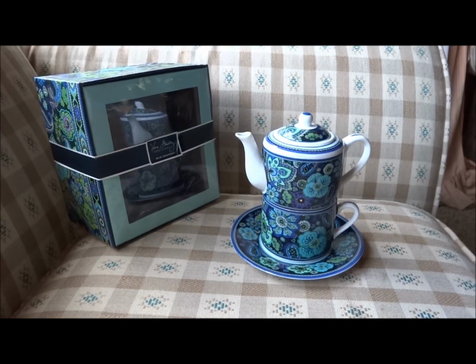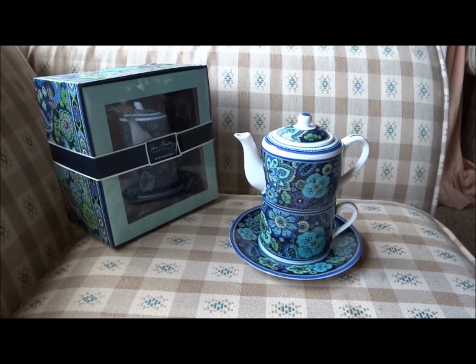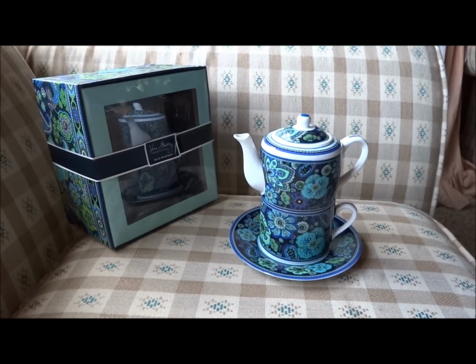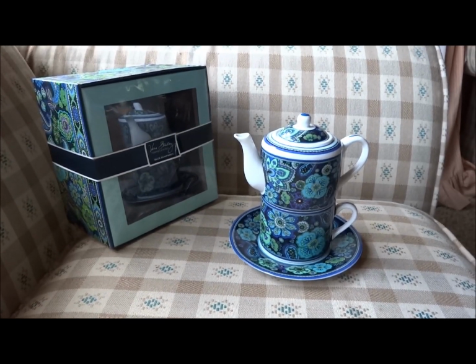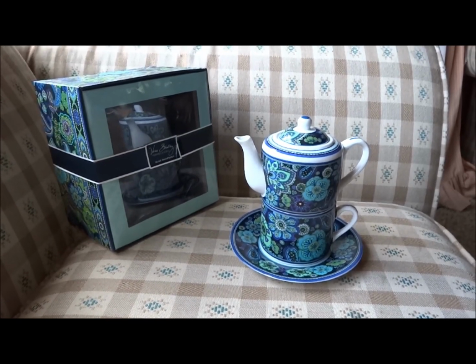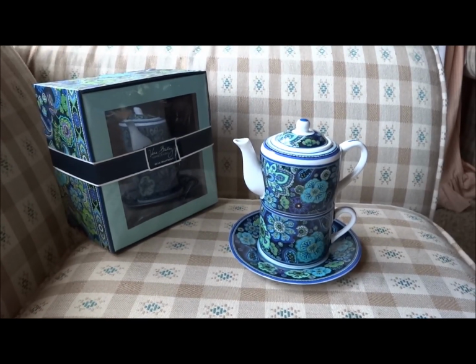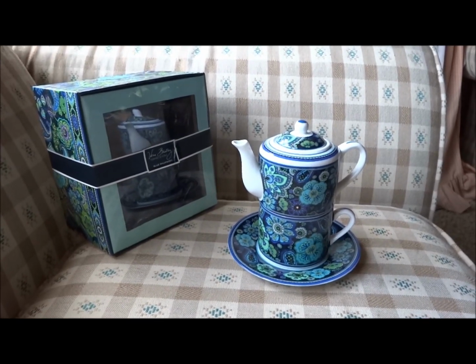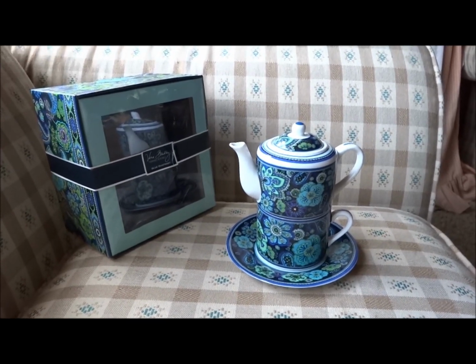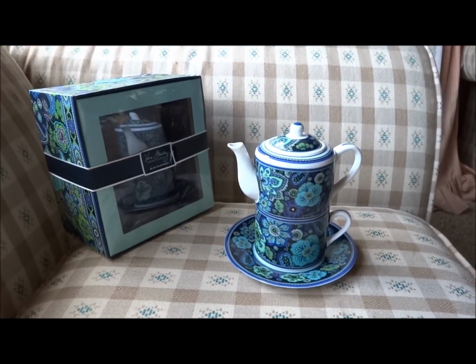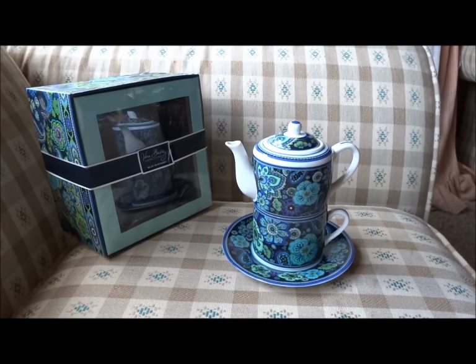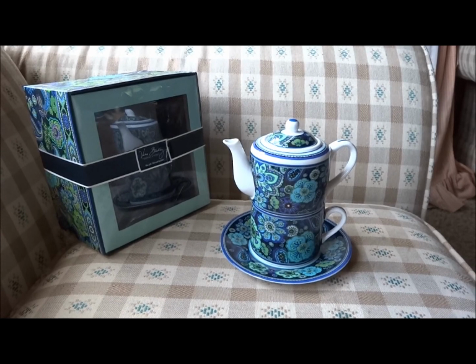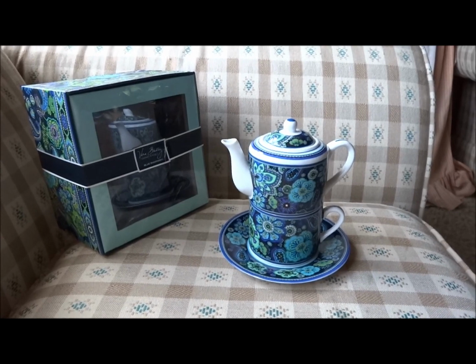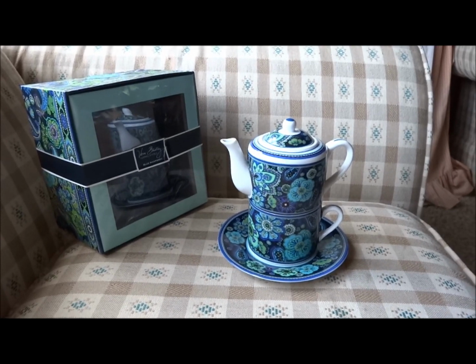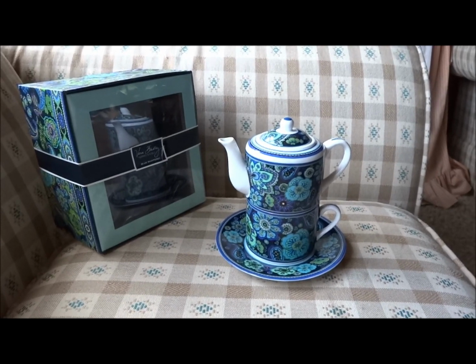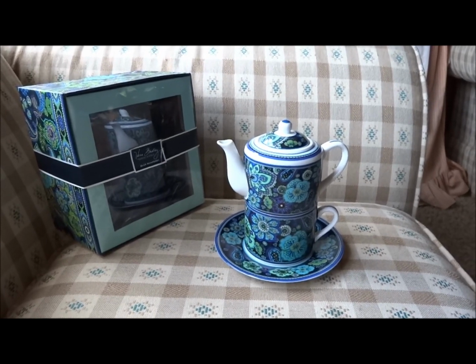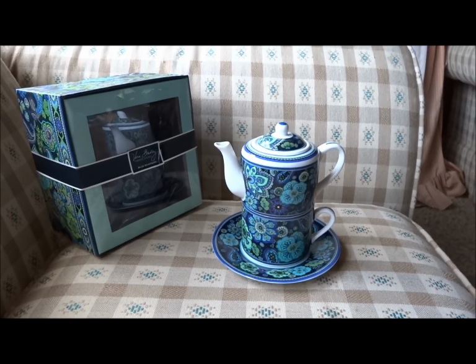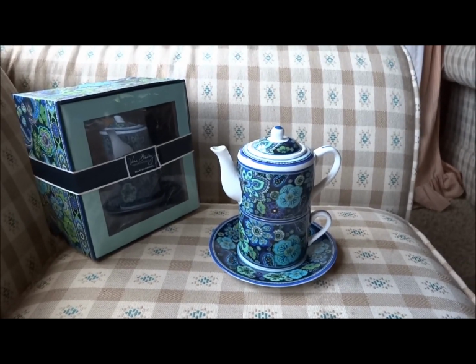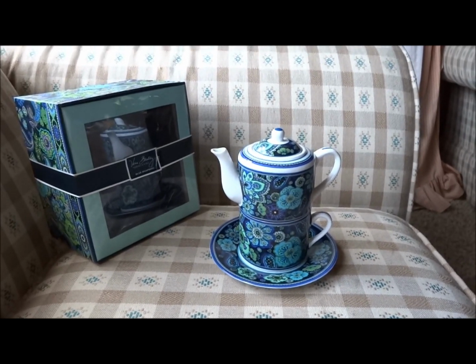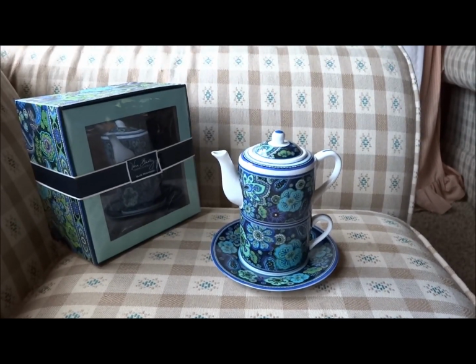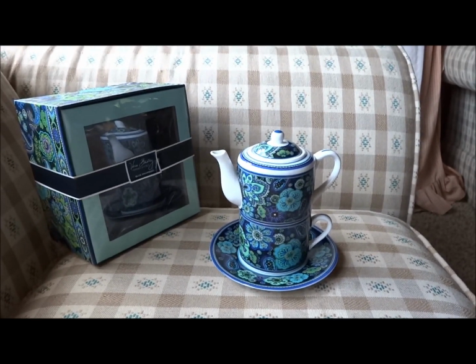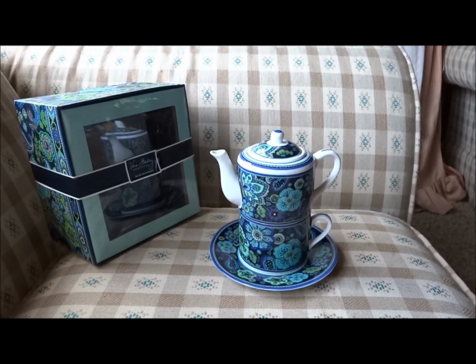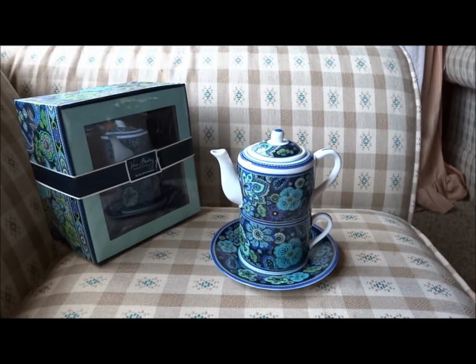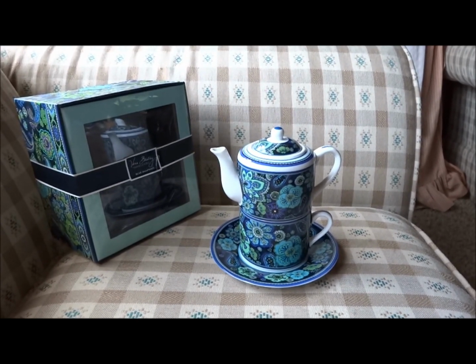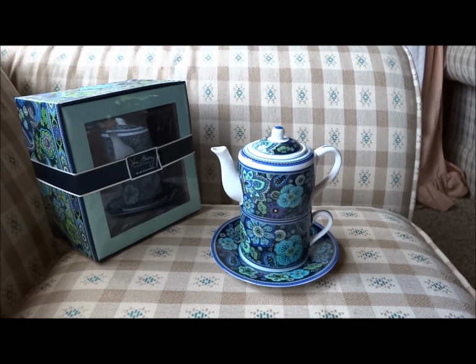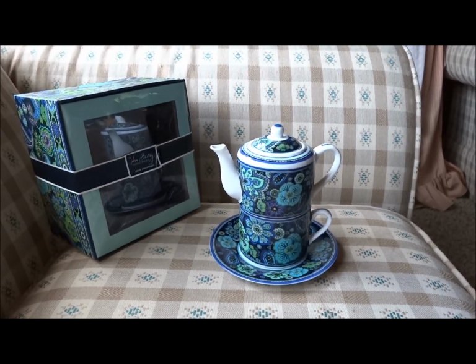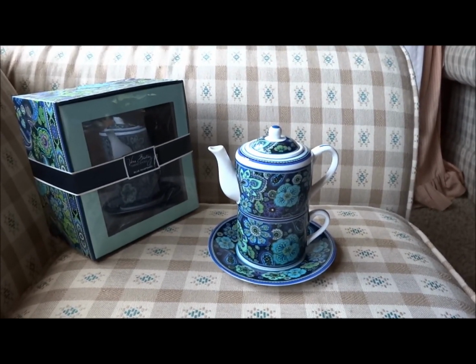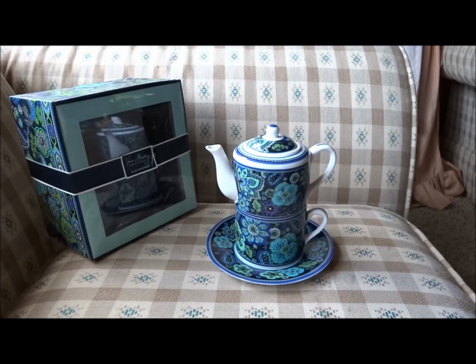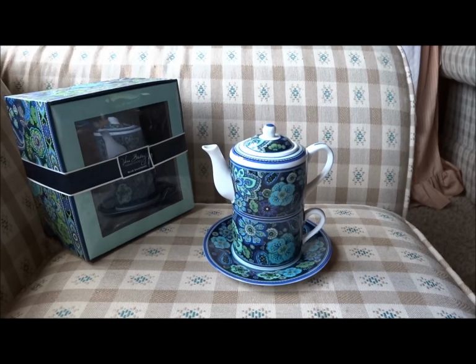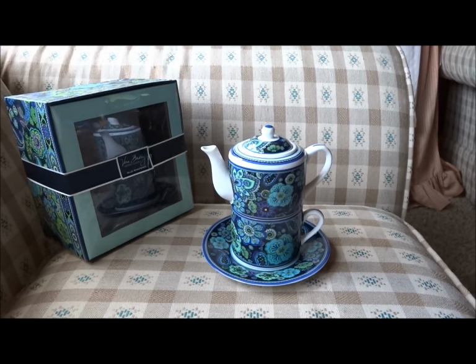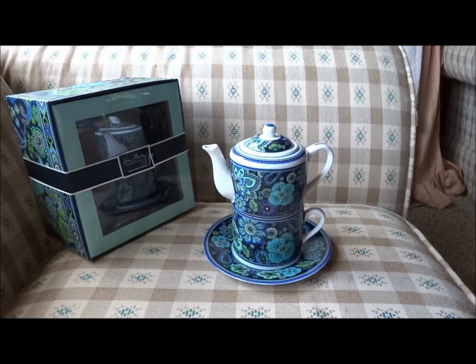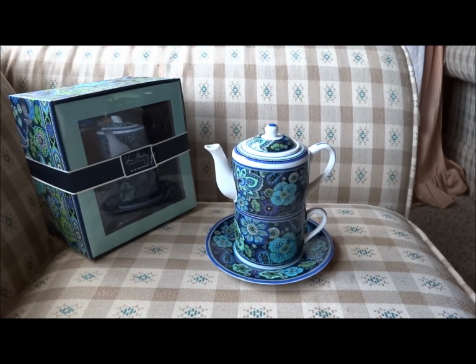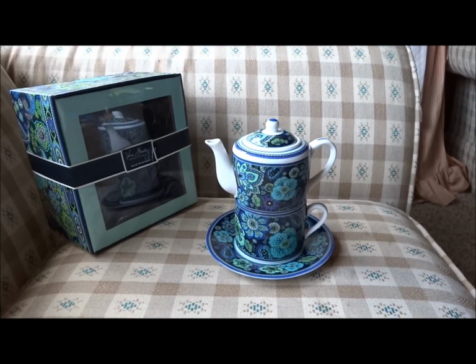This is a review of the Vera Bradley T for One. This one is in the pattern Blue Rhapsody, which is a fall 2009 pattern and was retired in November of 2010.